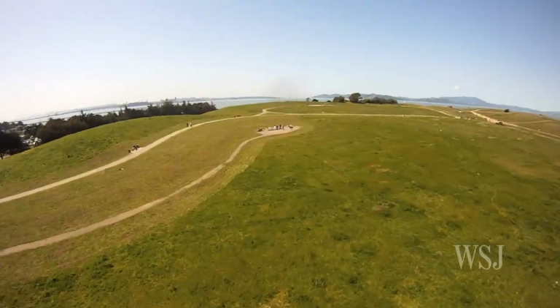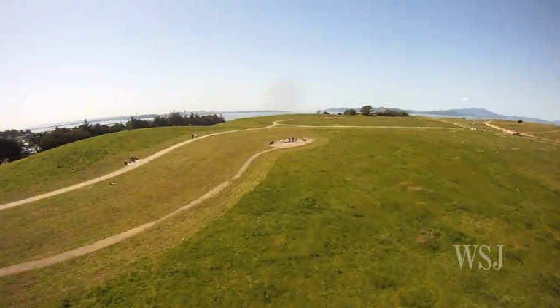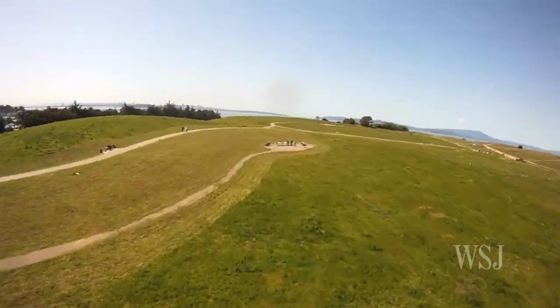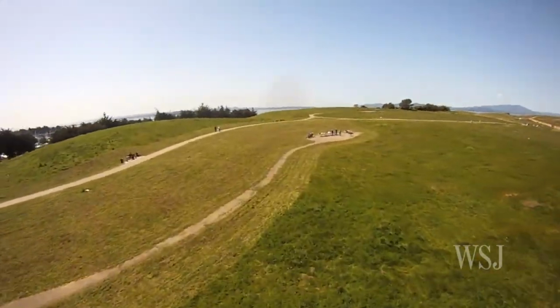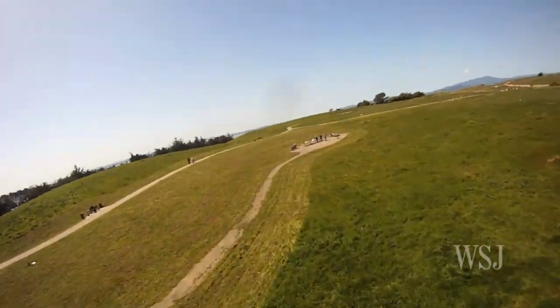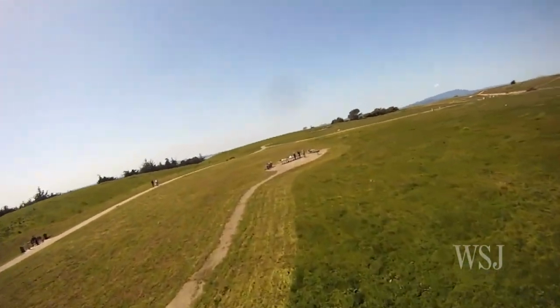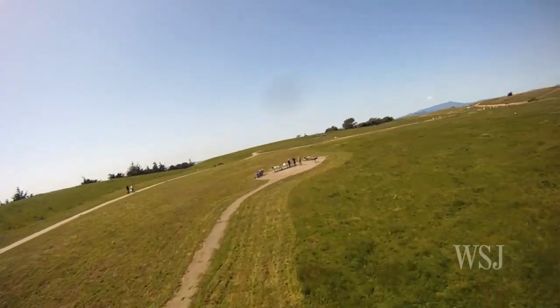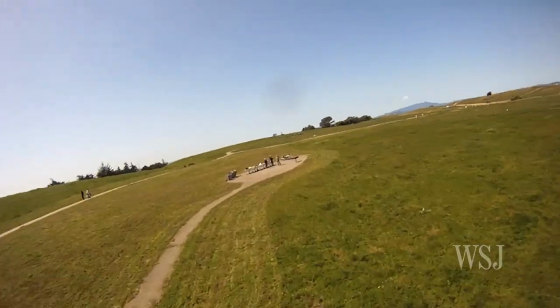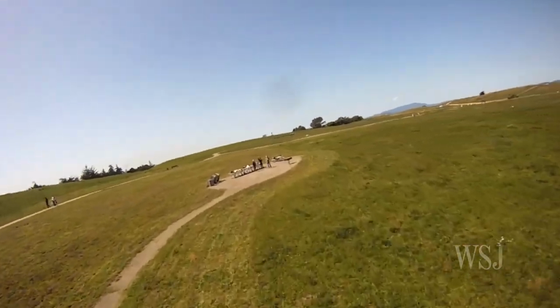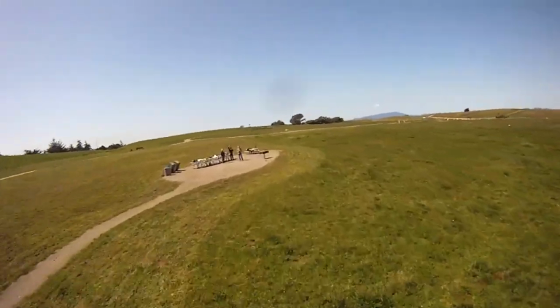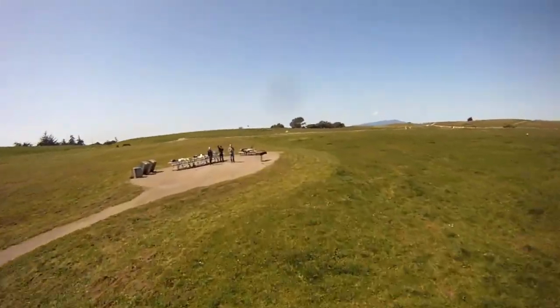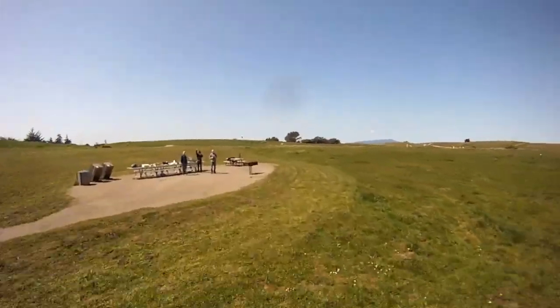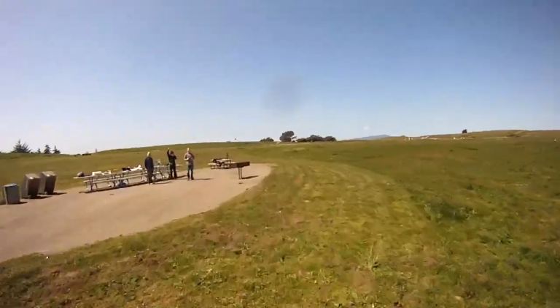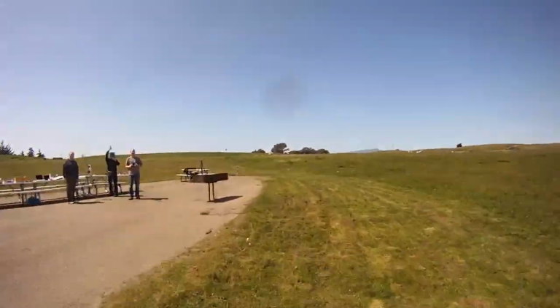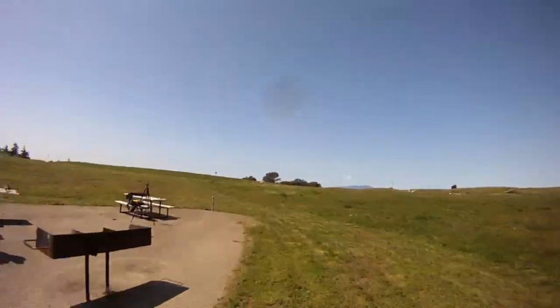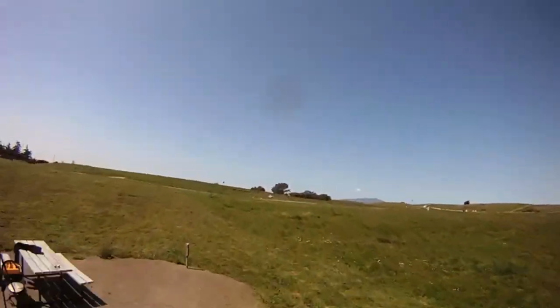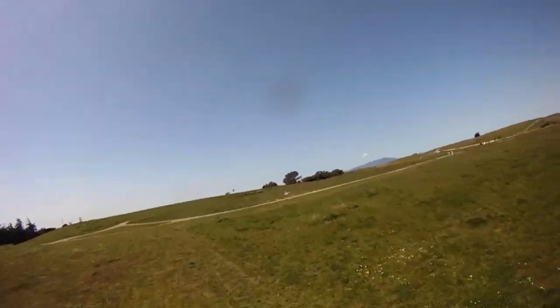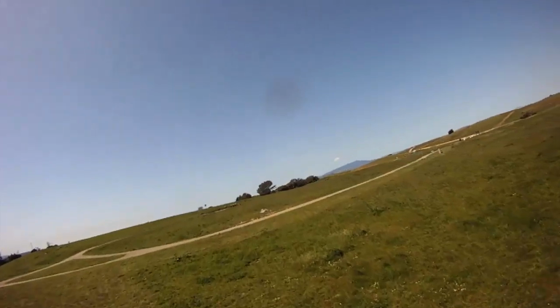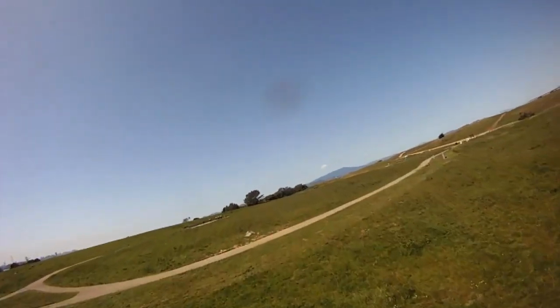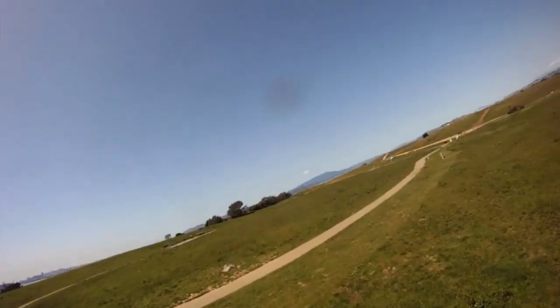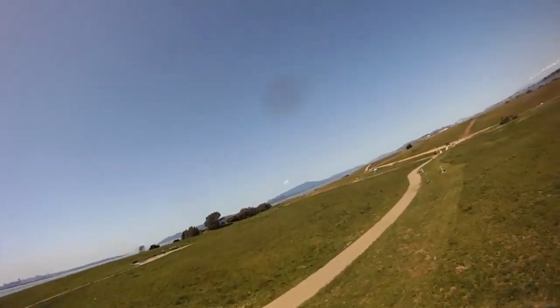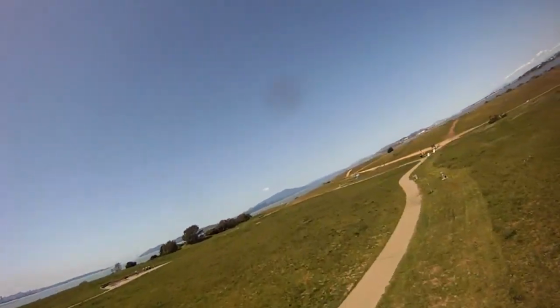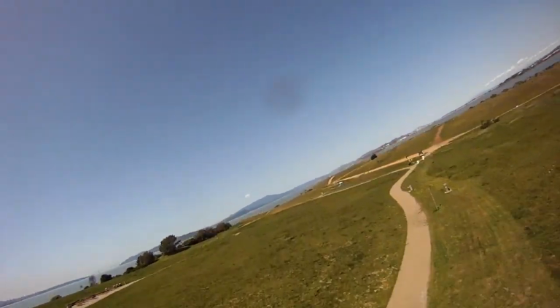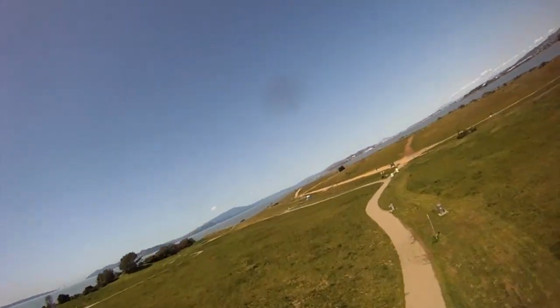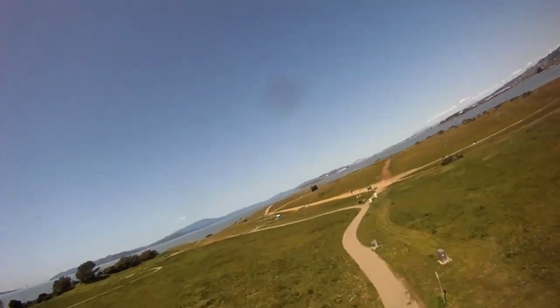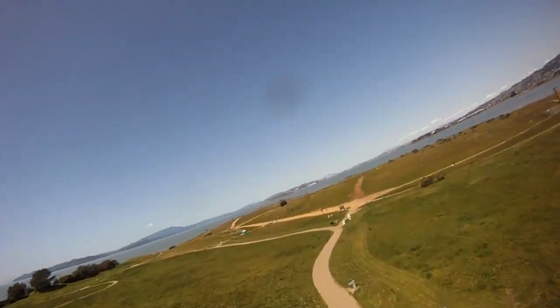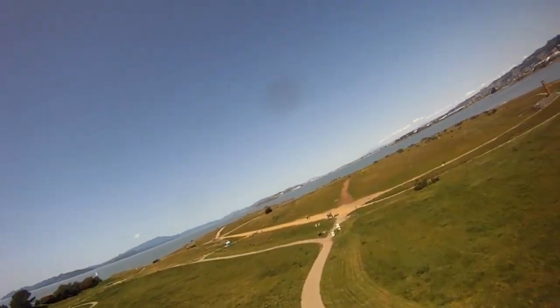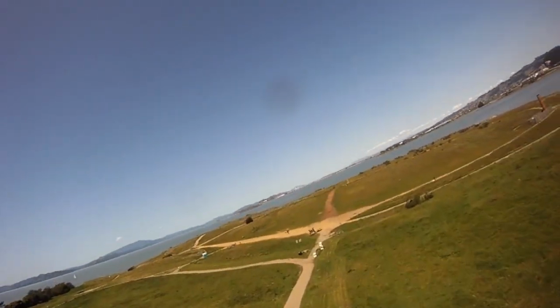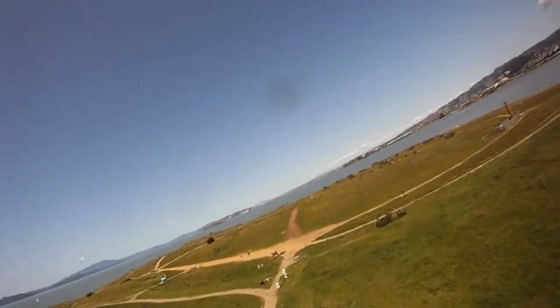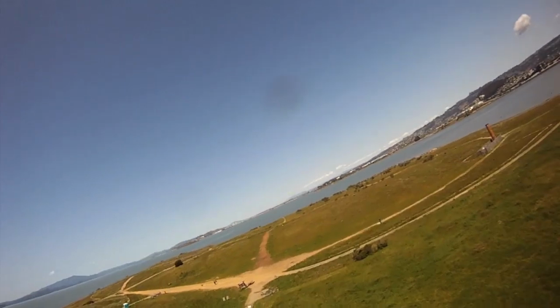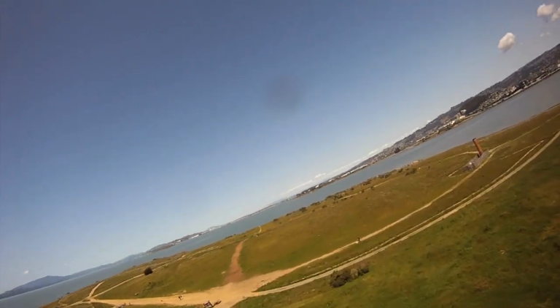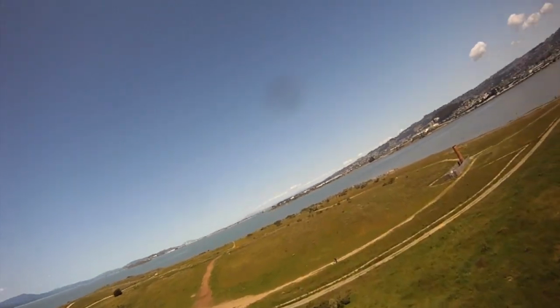Mostly though, it's just good fun. After the required bravado flybys, the drone usually comes back home. Reporting from San Francisco, I'm Andy Jordan for the Wall Street Journal.